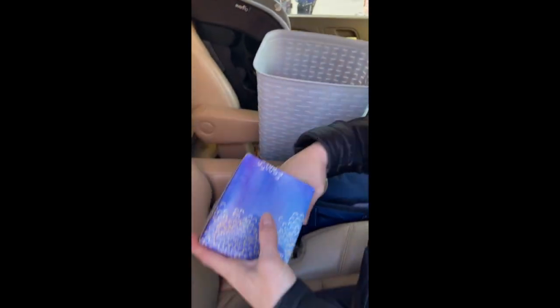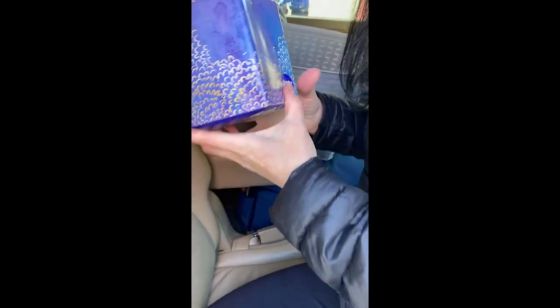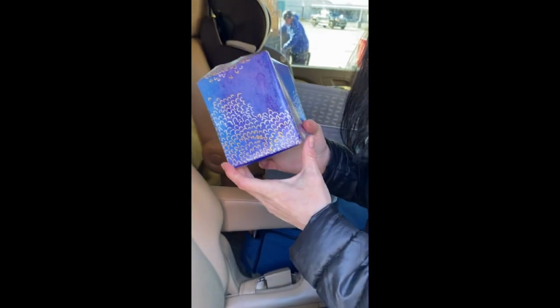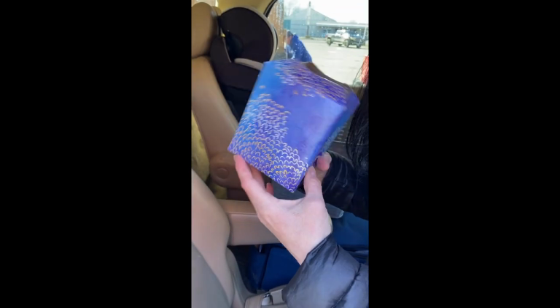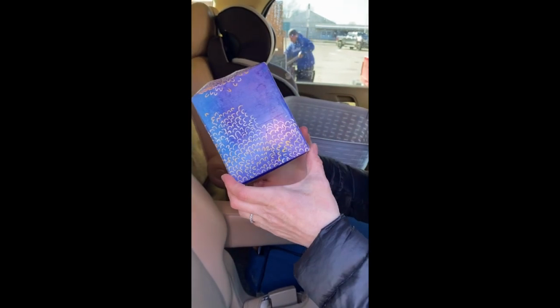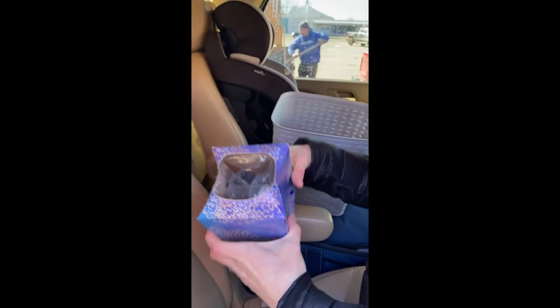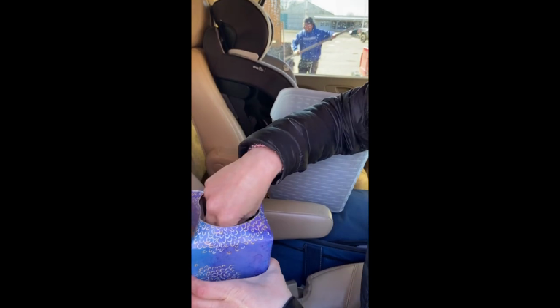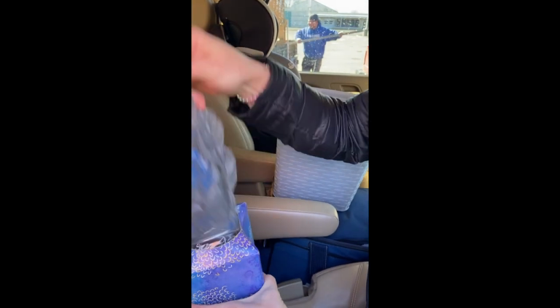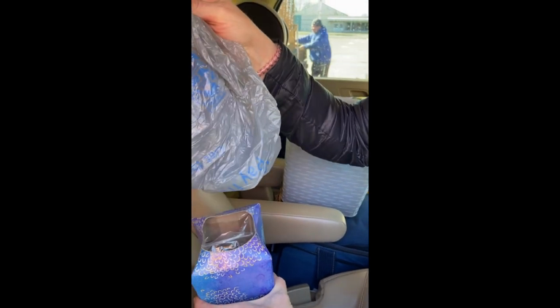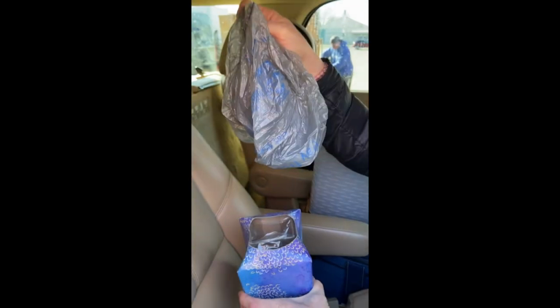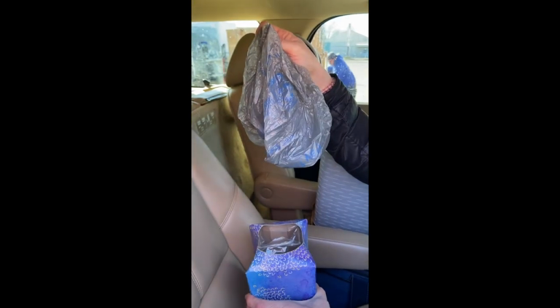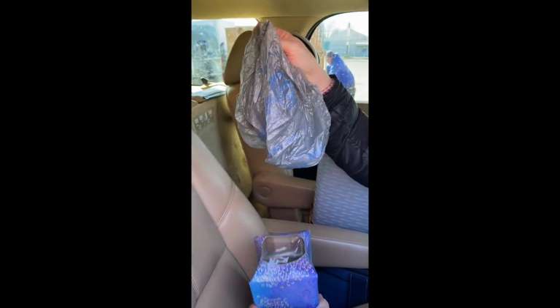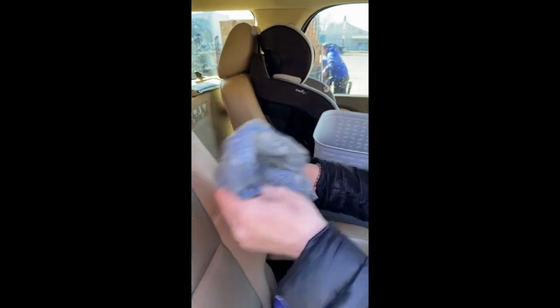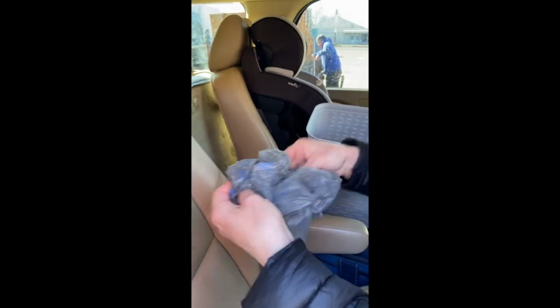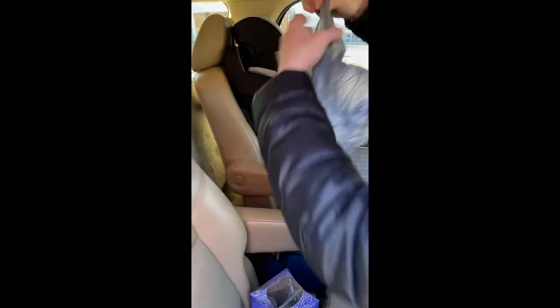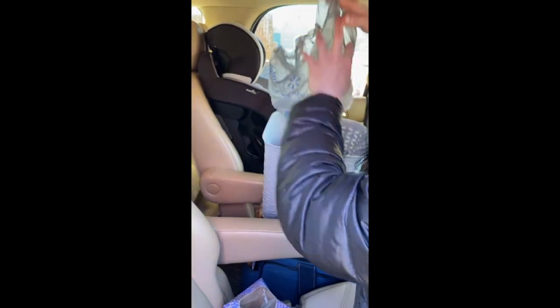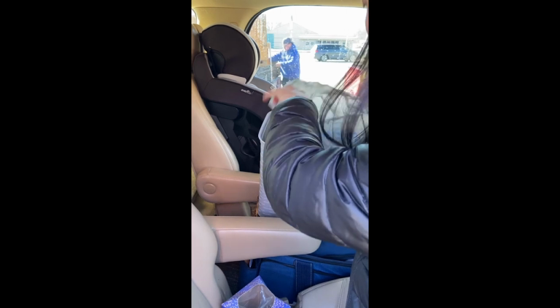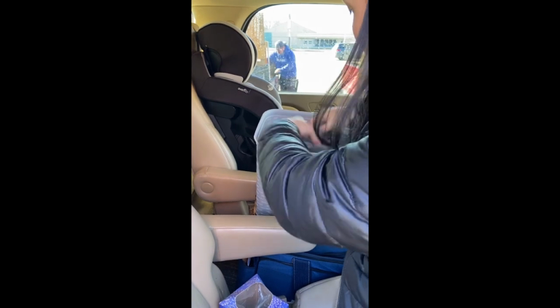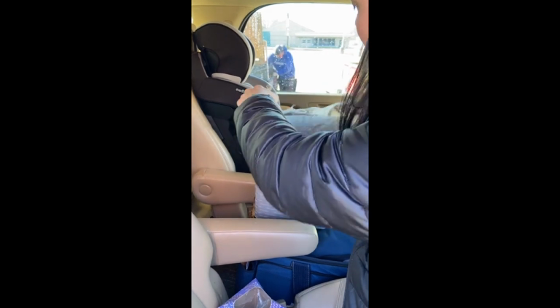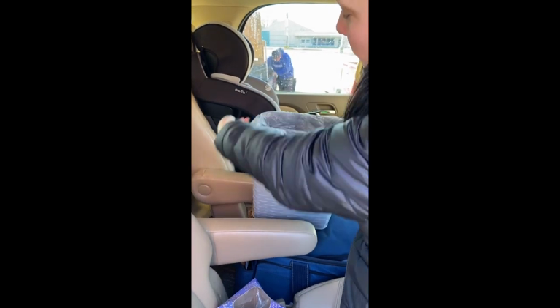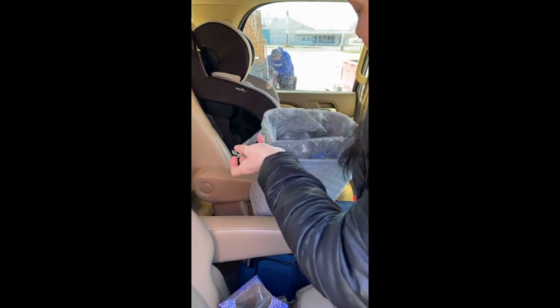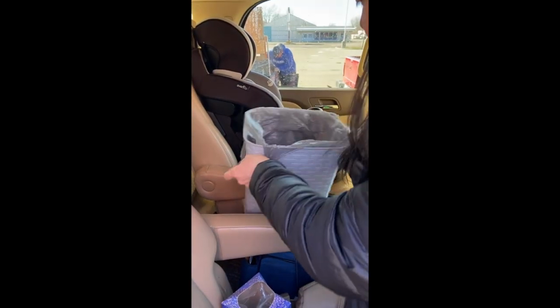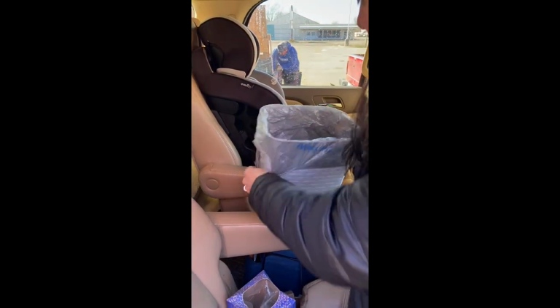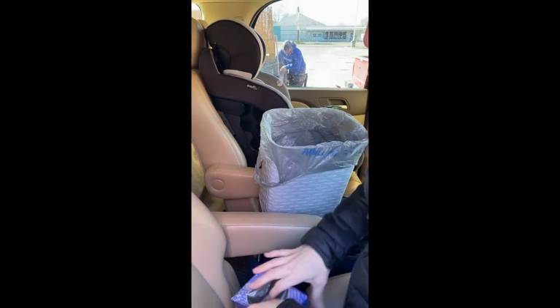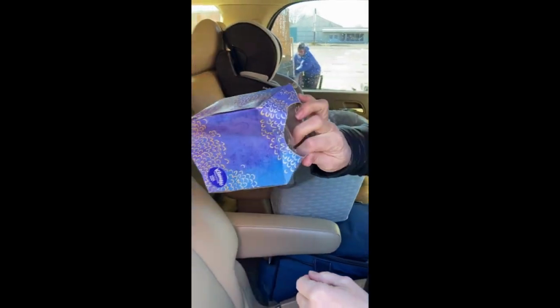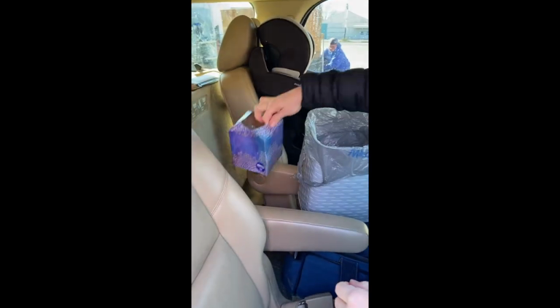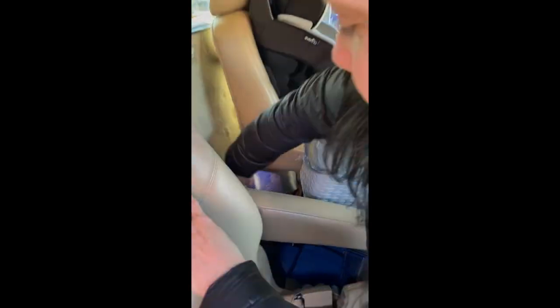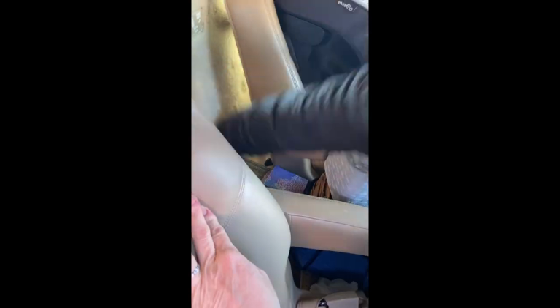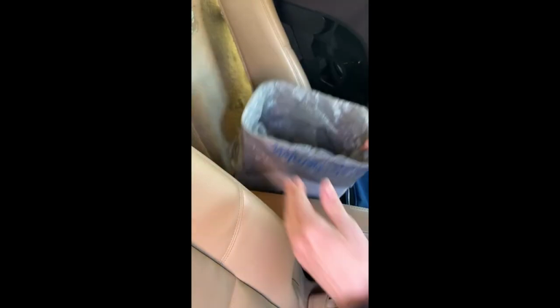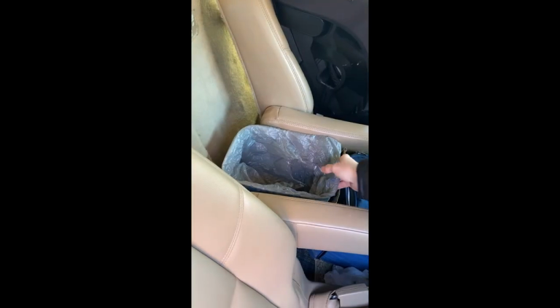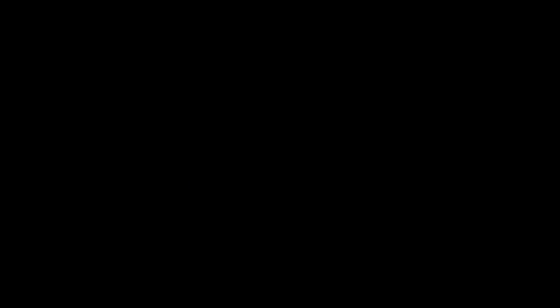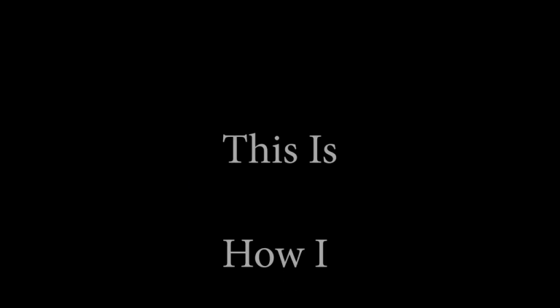I keep this empty Kleenex box full of grocery bags to use as trash bags right by the trash container. That way, every time I empty the can, there's a new bag ready to go. This is how I do it. Watch our next video with more car tips.